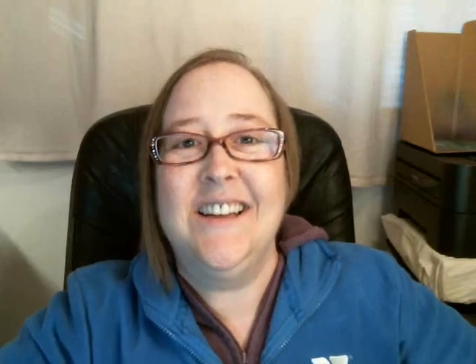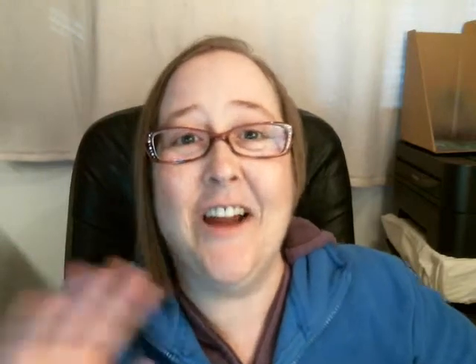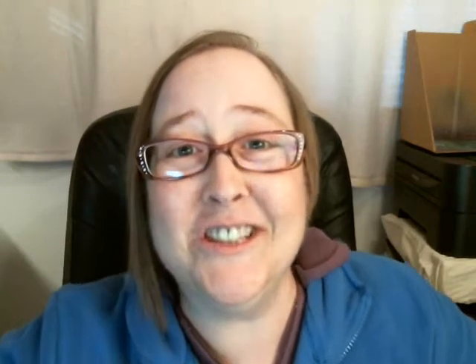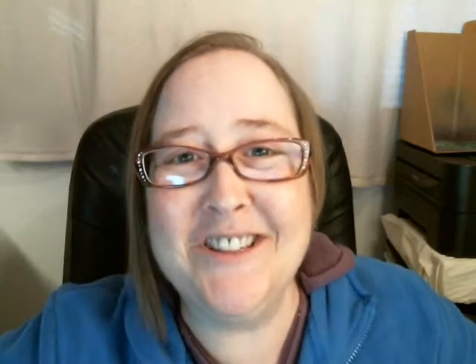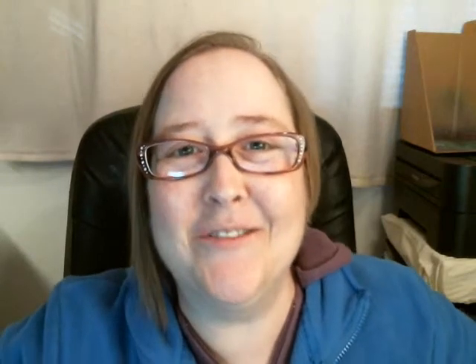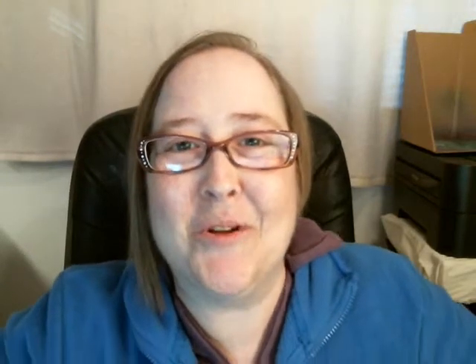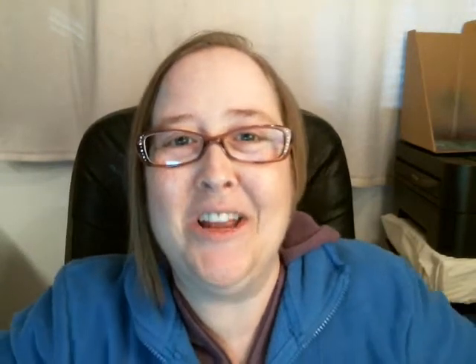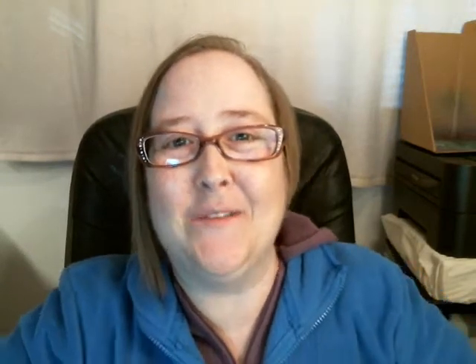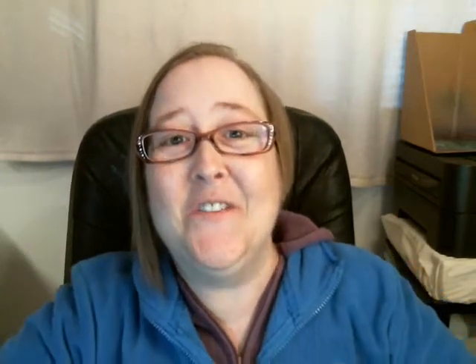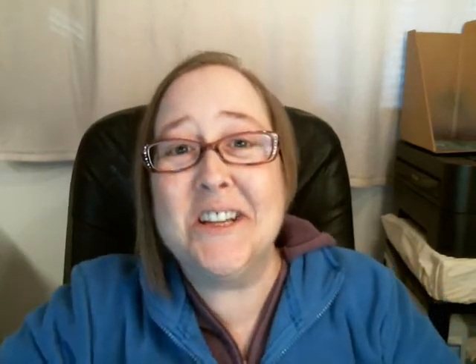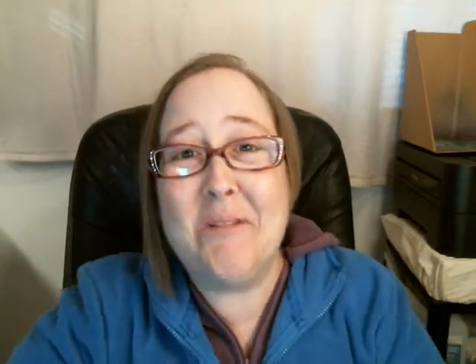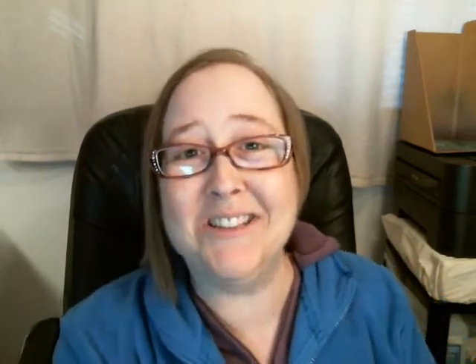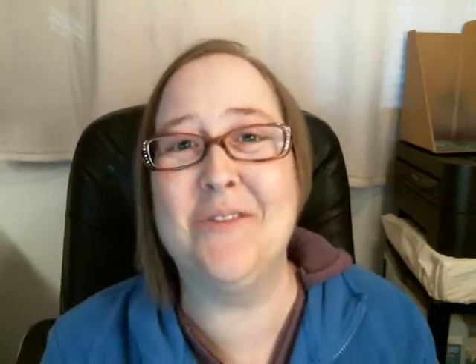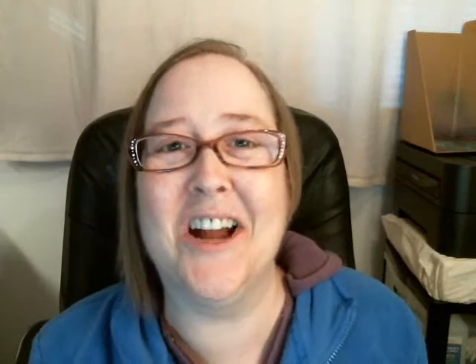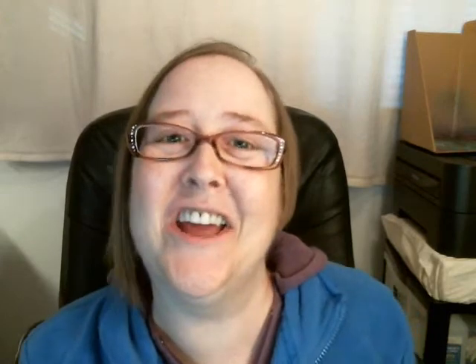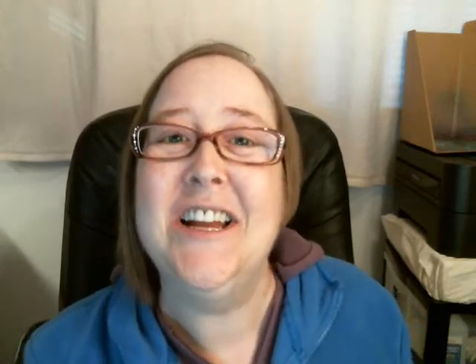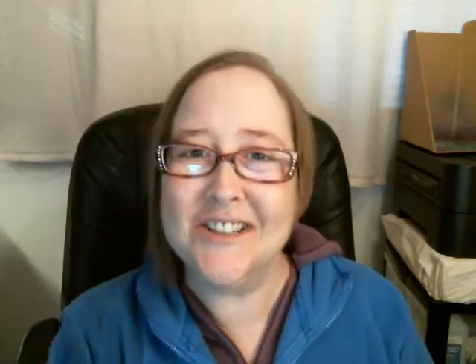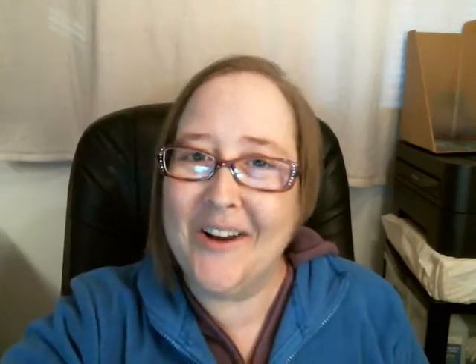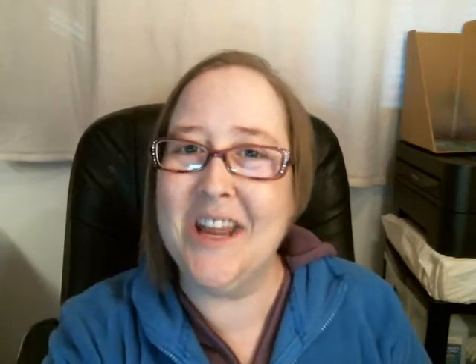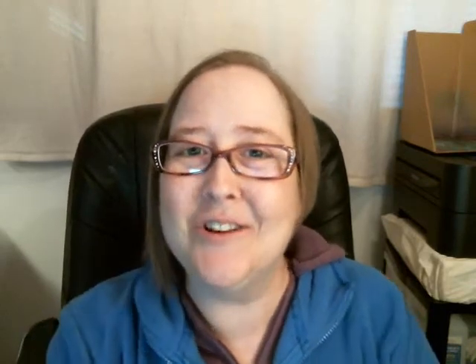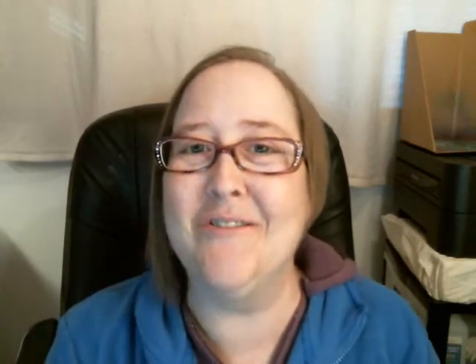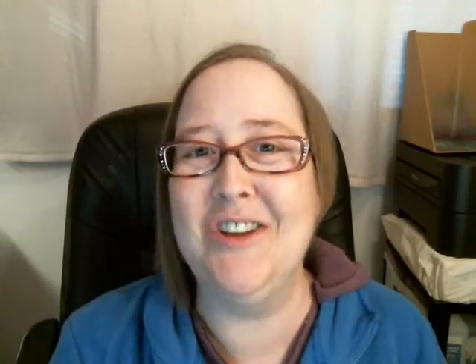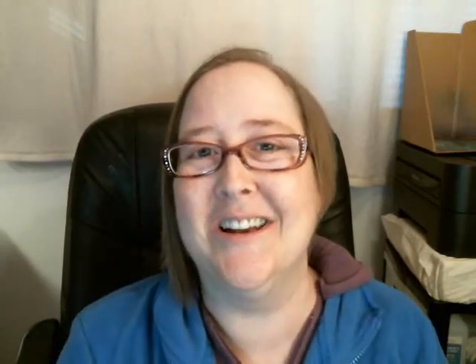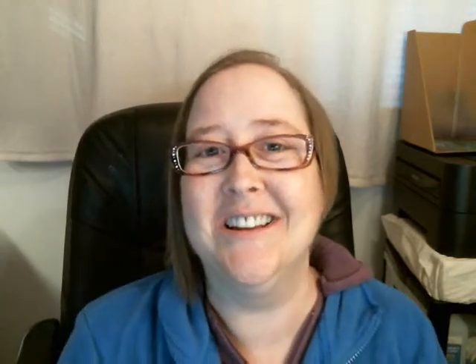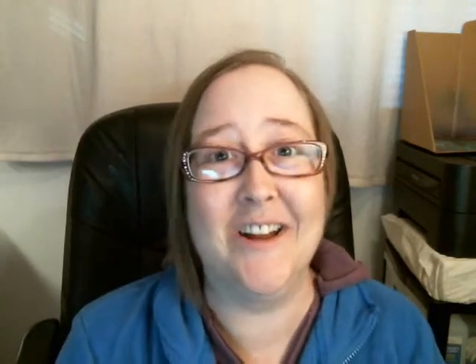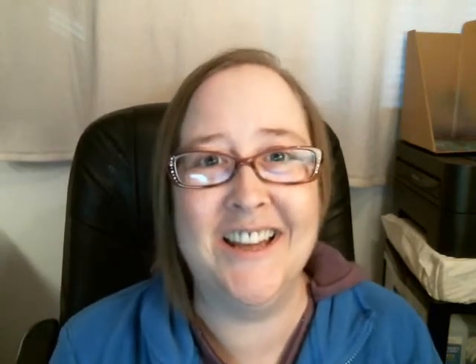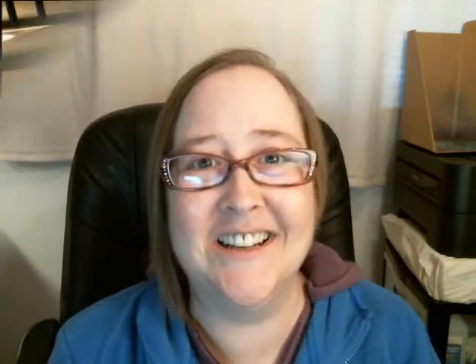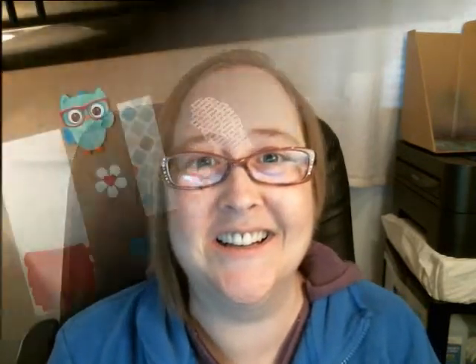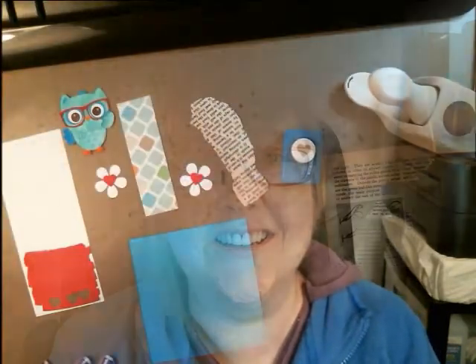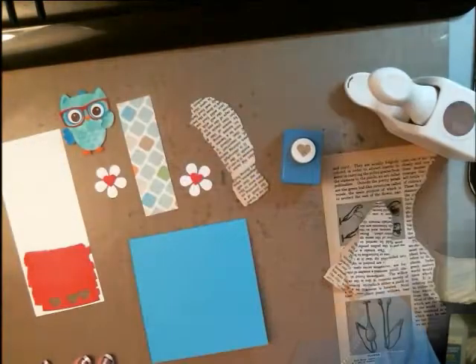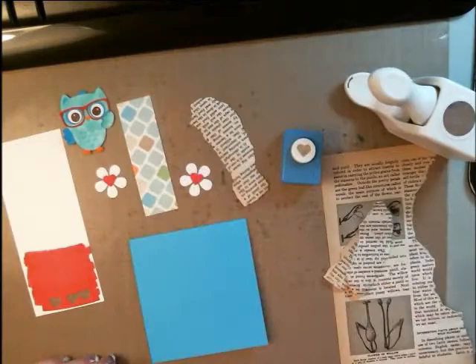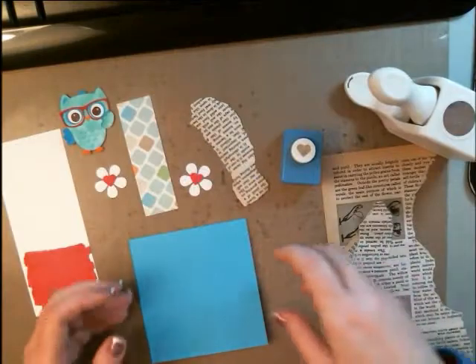Hey crafters, it's me Jenn Evers with Quality Crafts, and it feels like it's been a while since we've done a card together. So let's go down to the table and create a really cute one. You ready? Okay, let's get started.